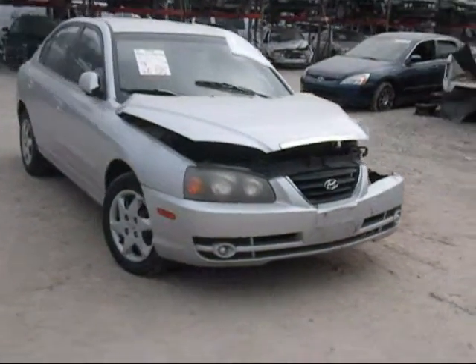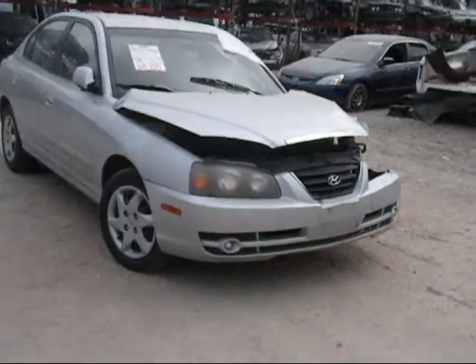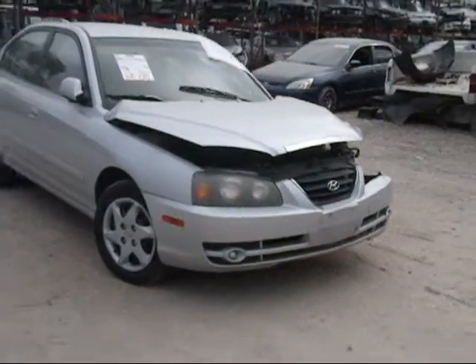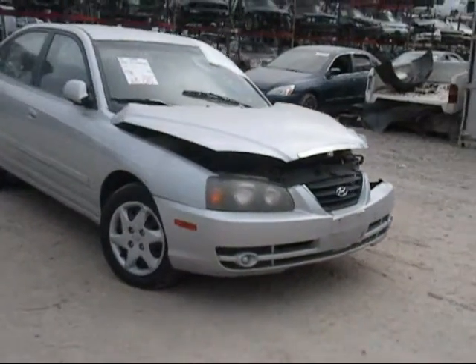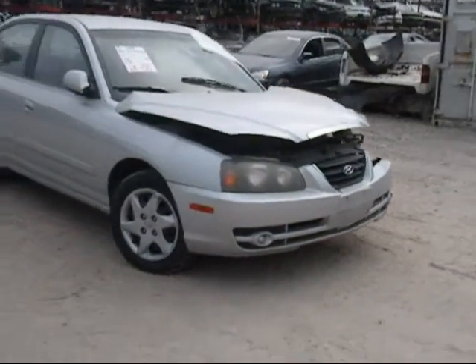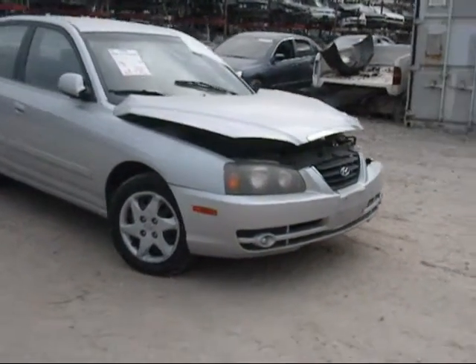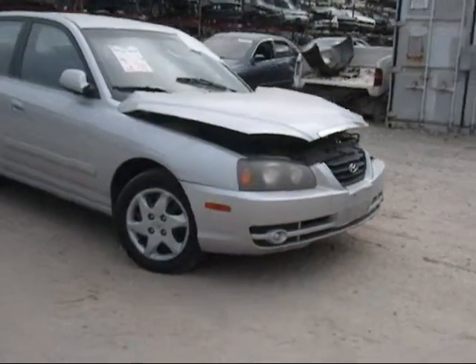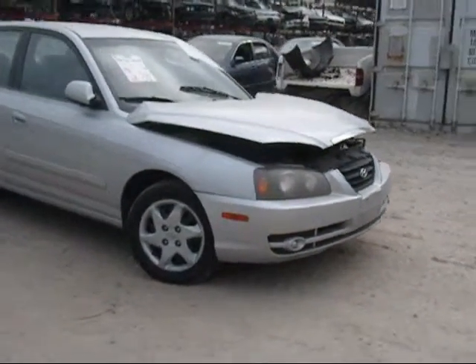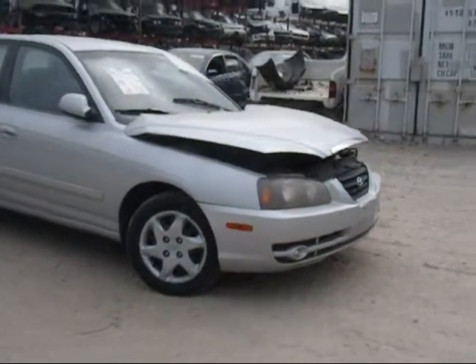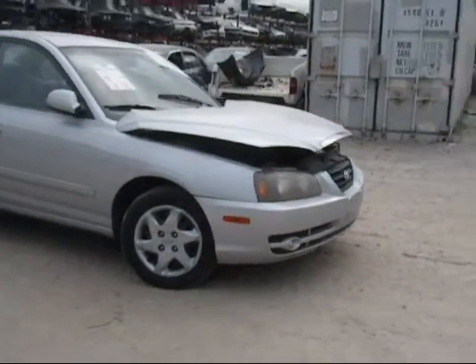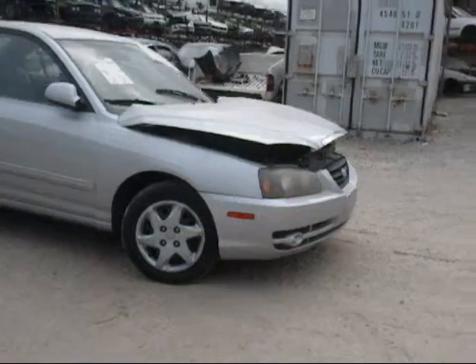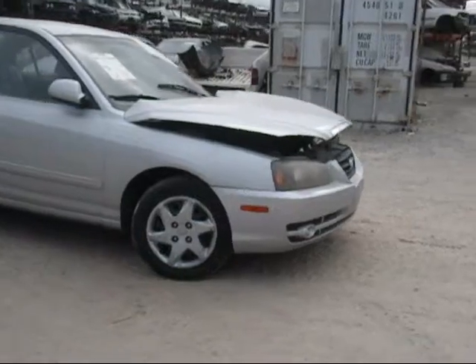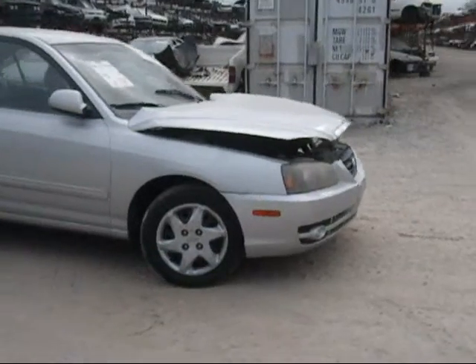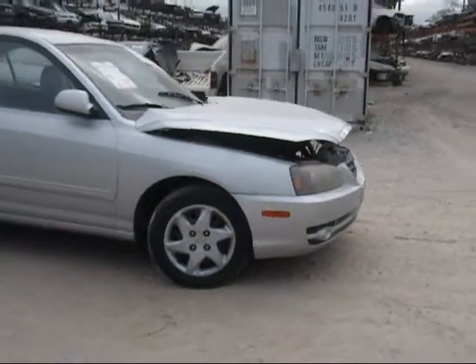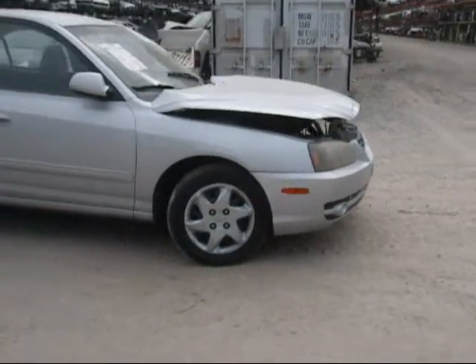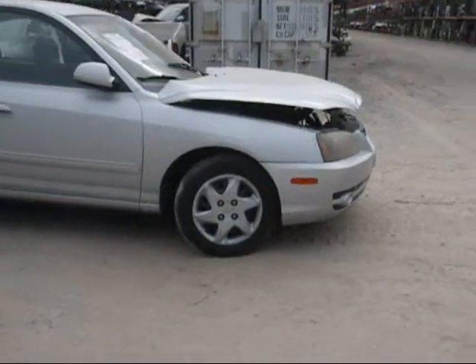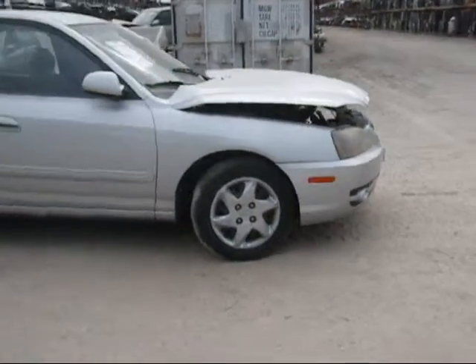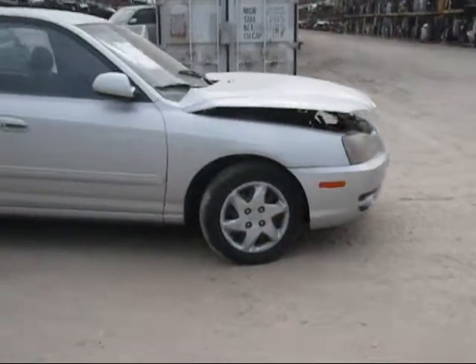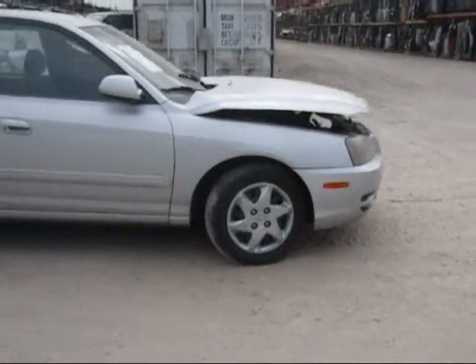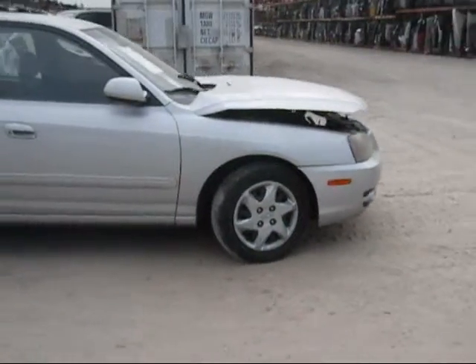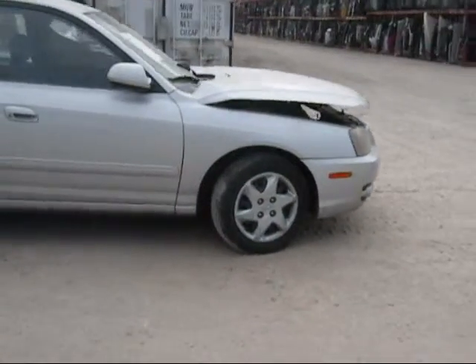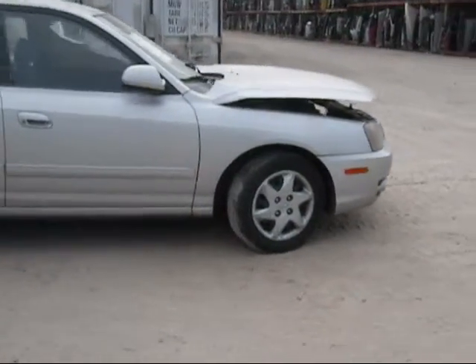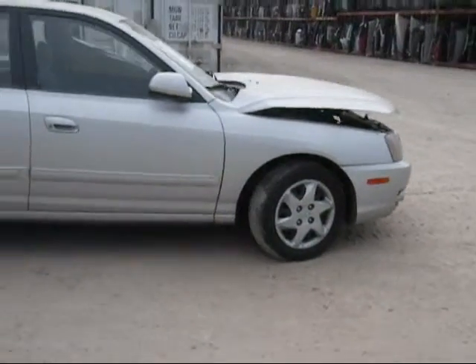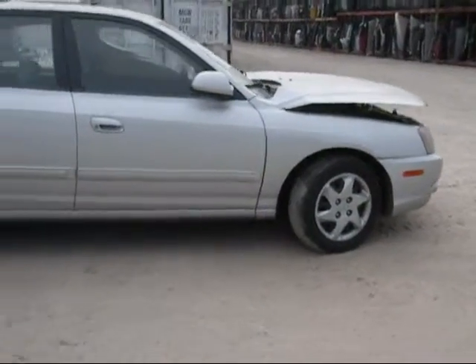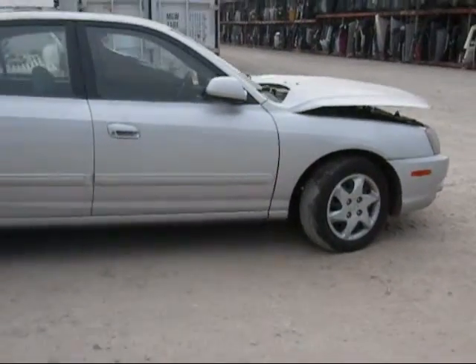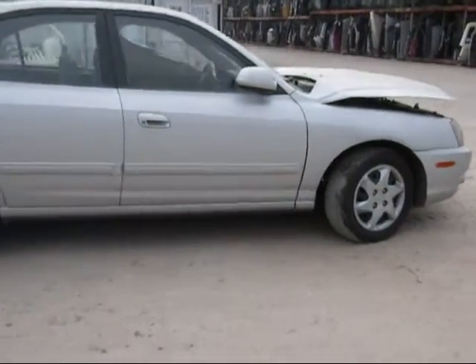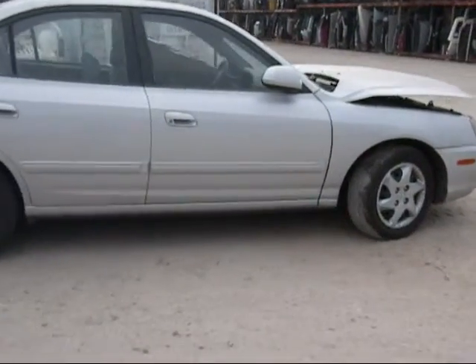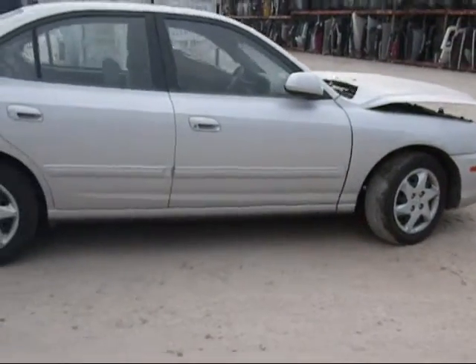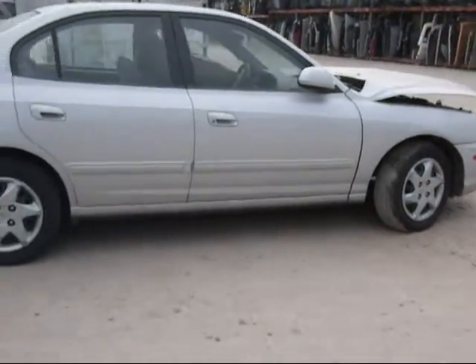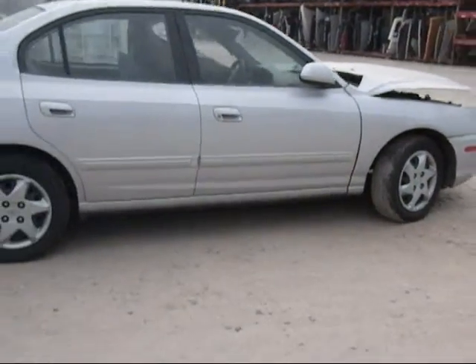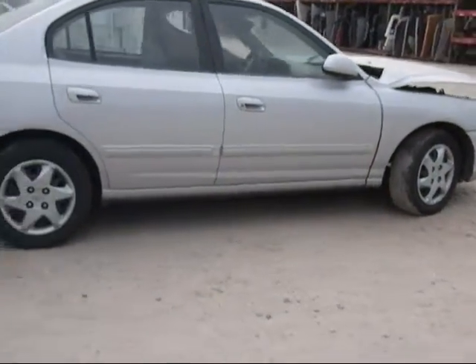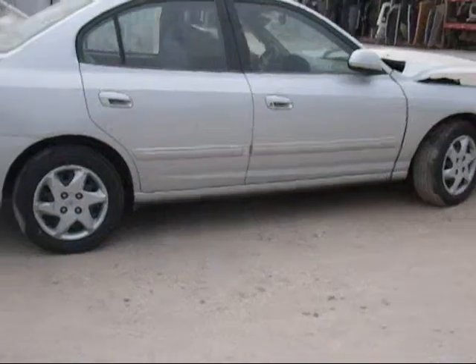The front is damaged, as you can see. The passenger side headlight is good. The passenger side fender is in good condition. The passenger side door is good.